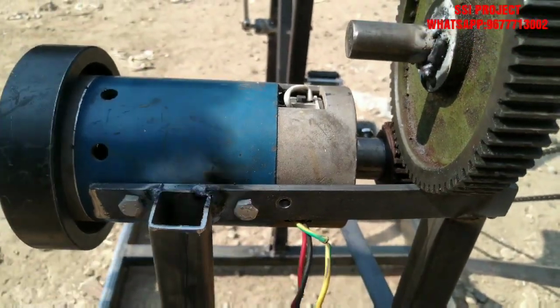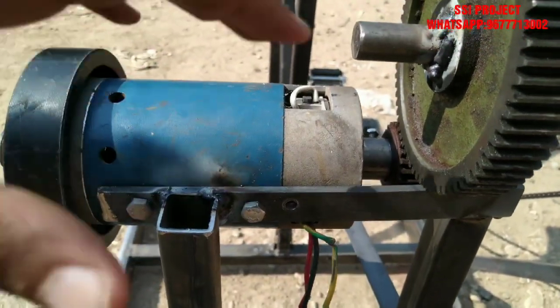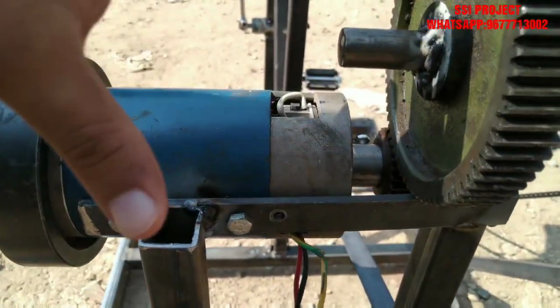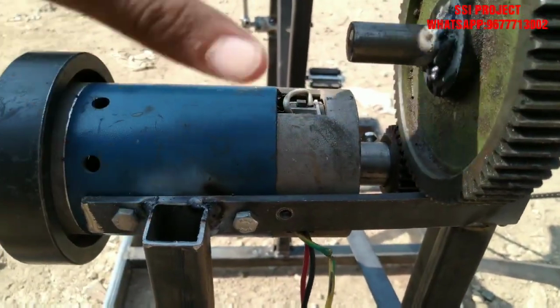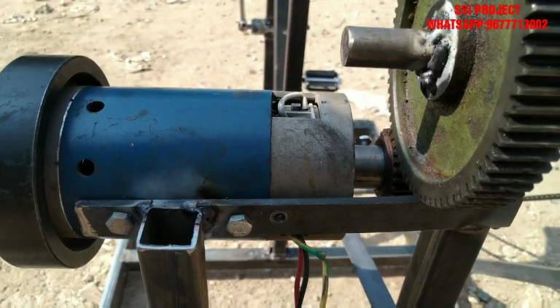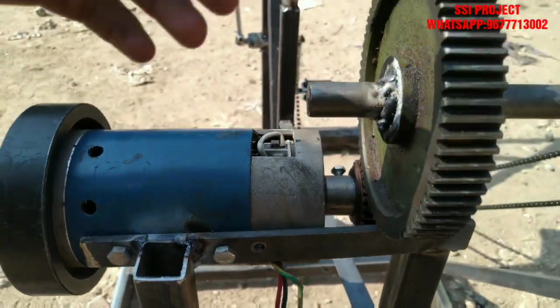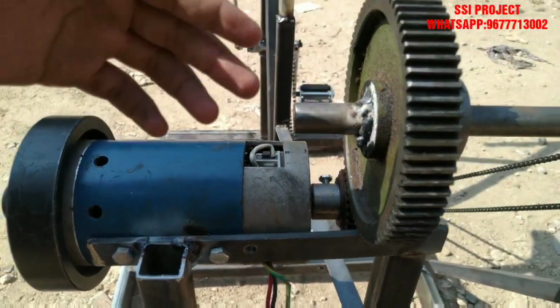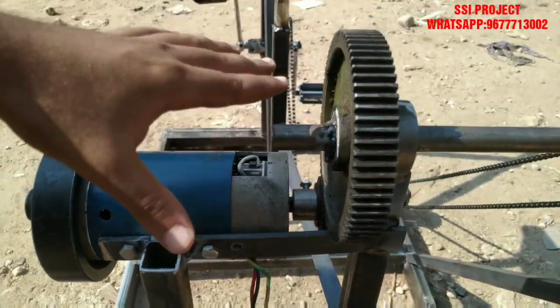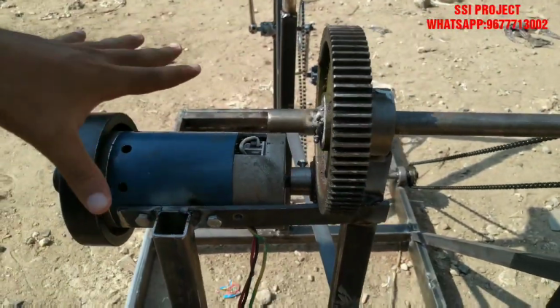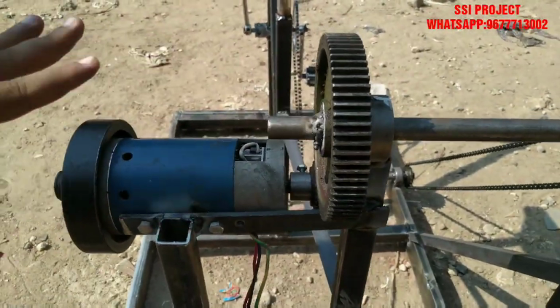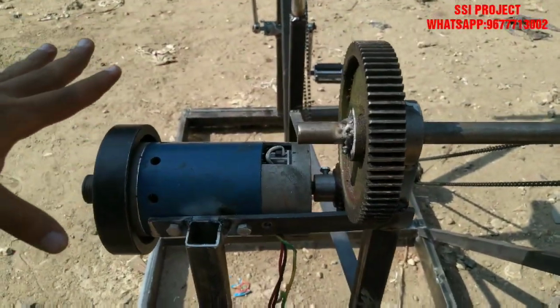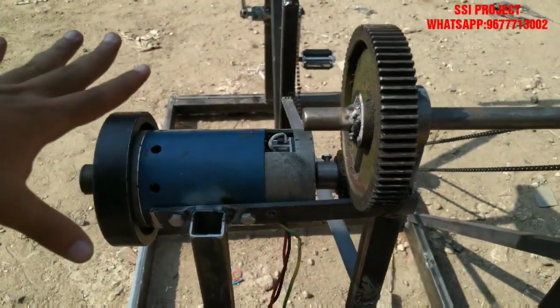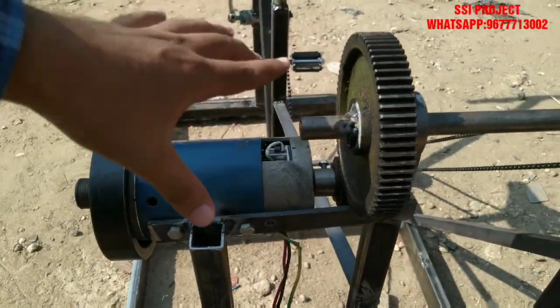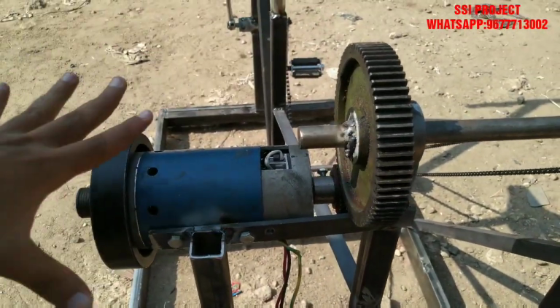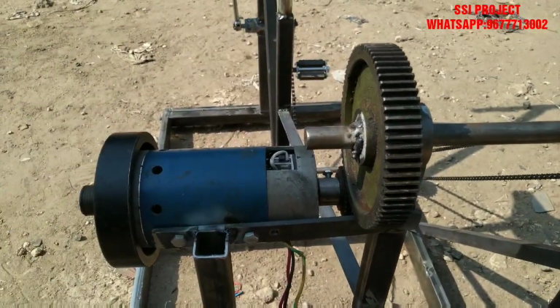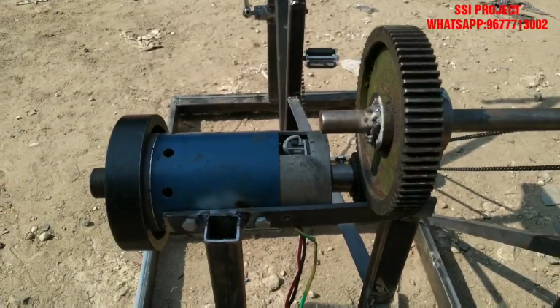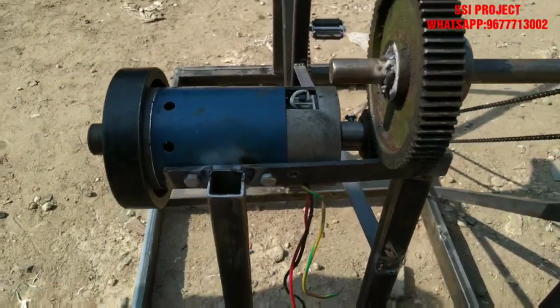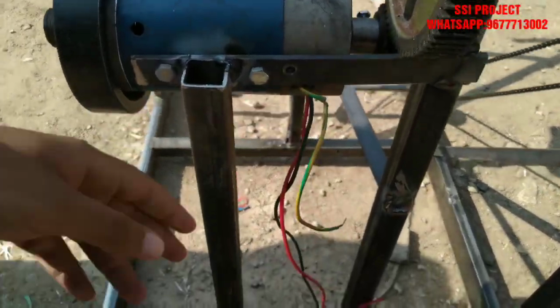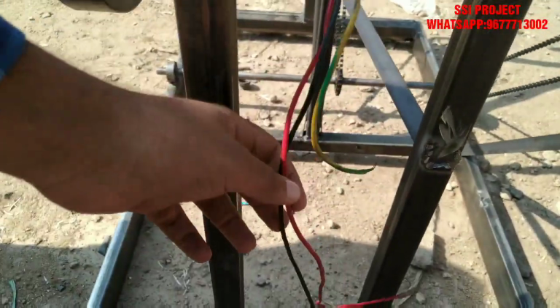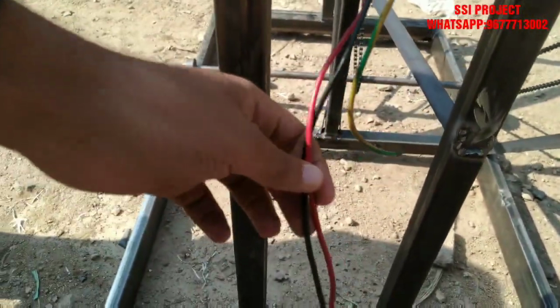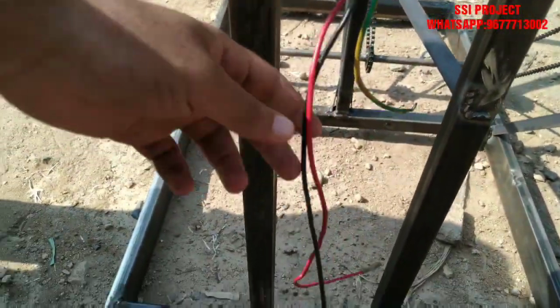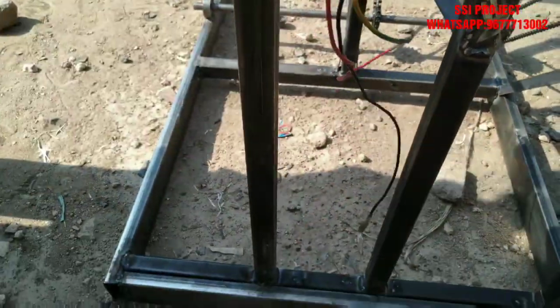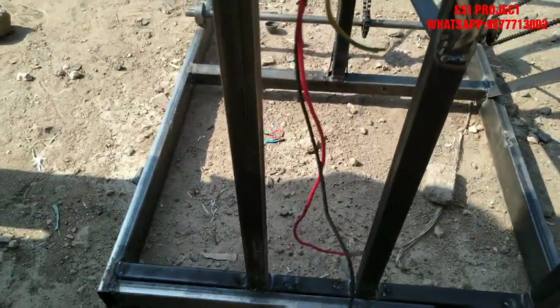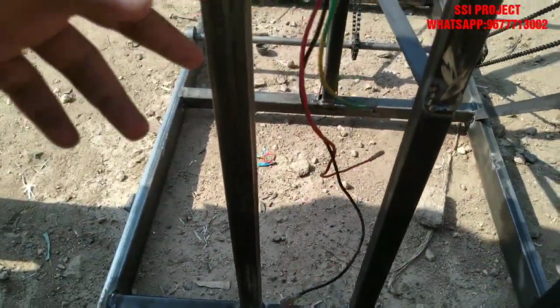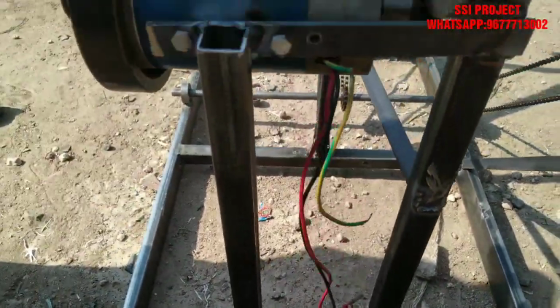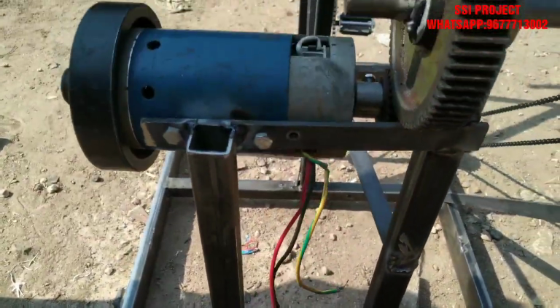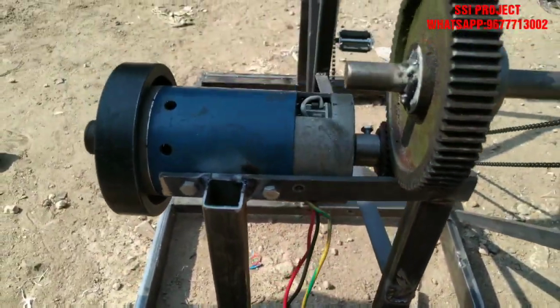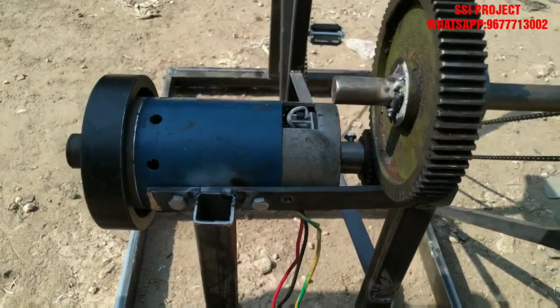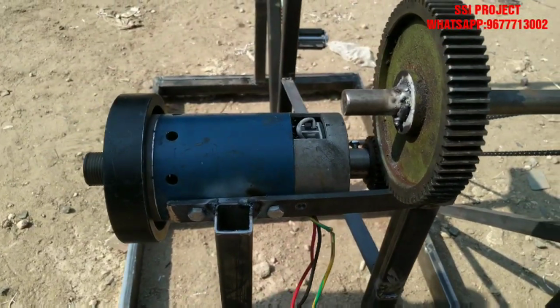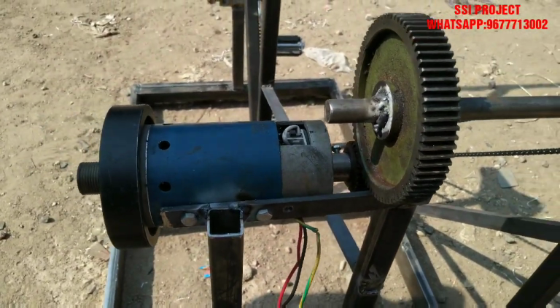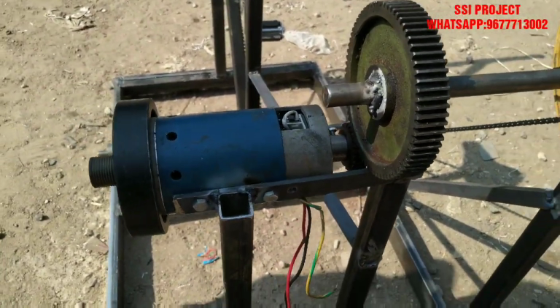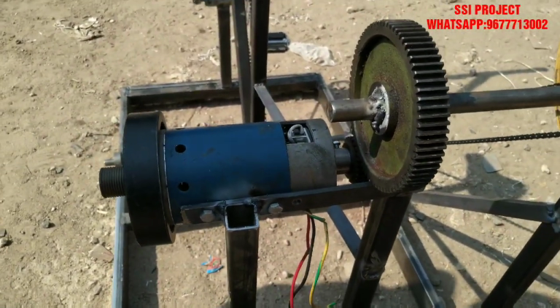This is the flywheel. We have a battery load. We have both DC and AC load outputs. Here is the complete equipment.